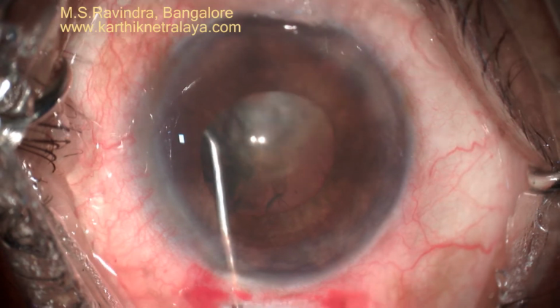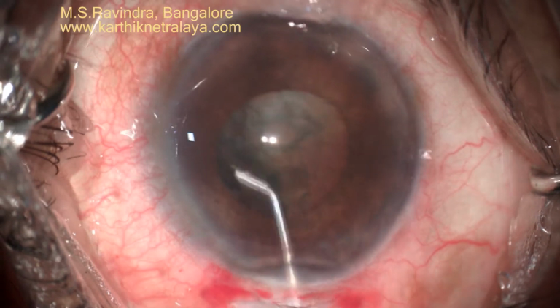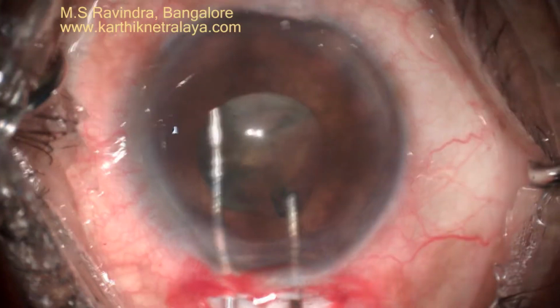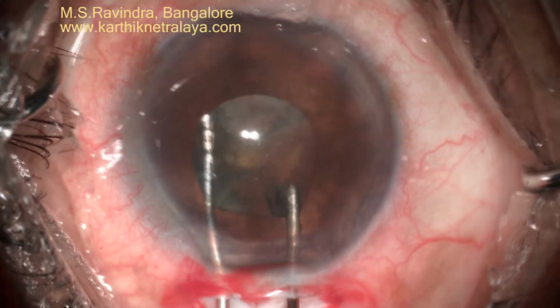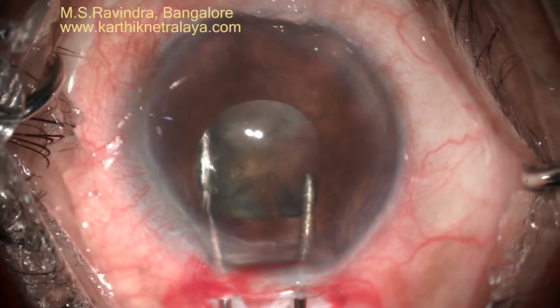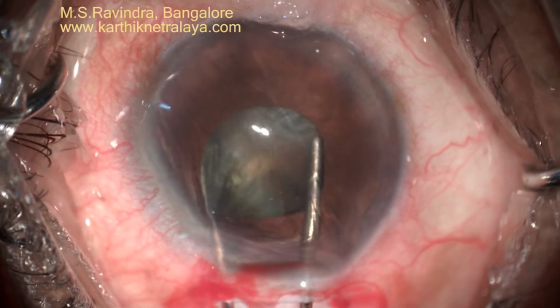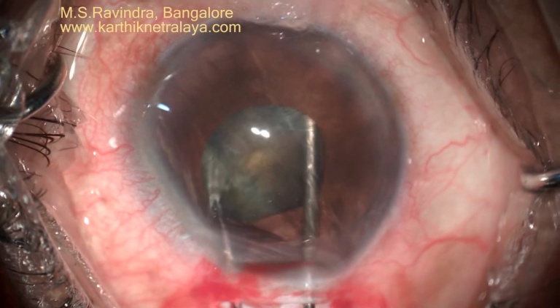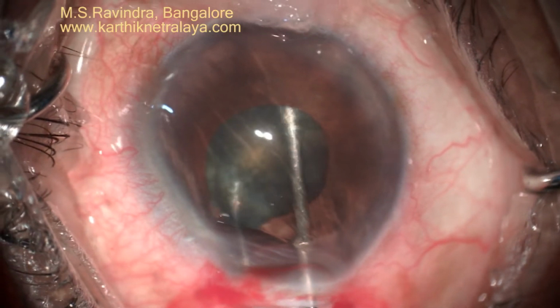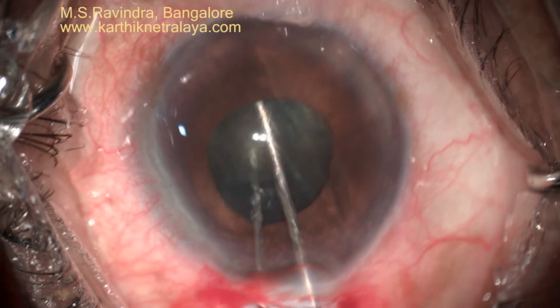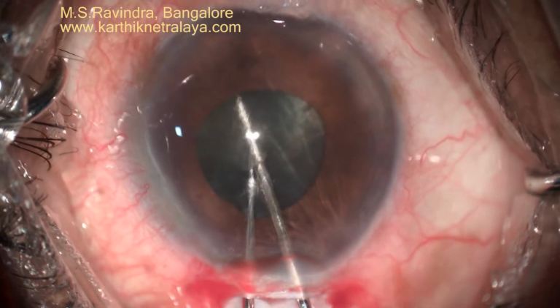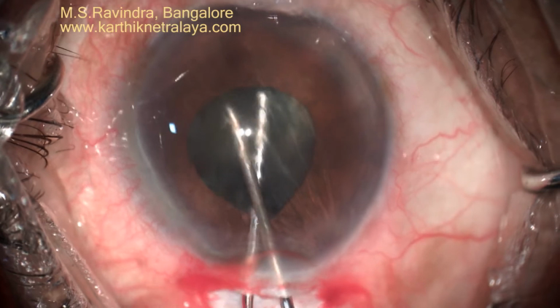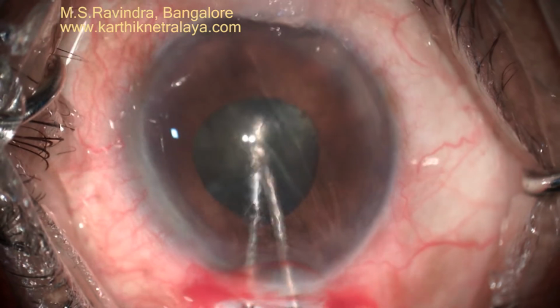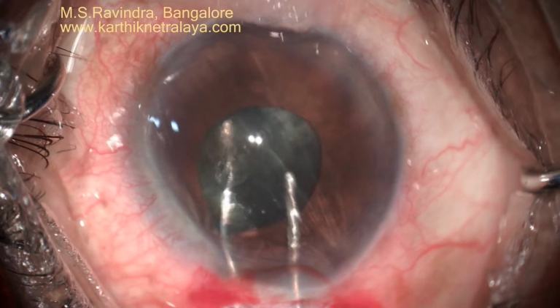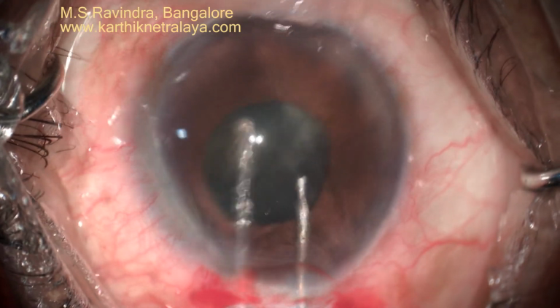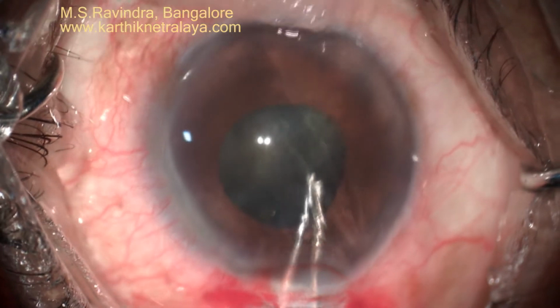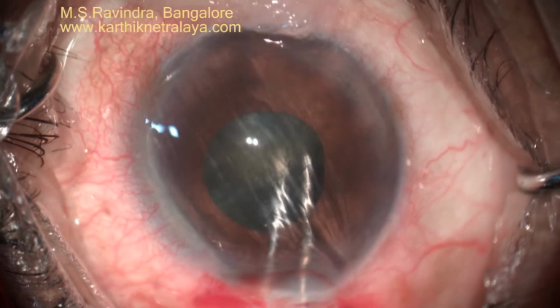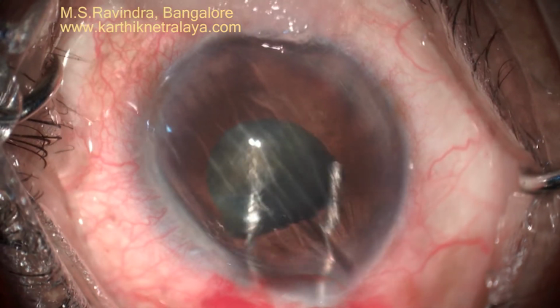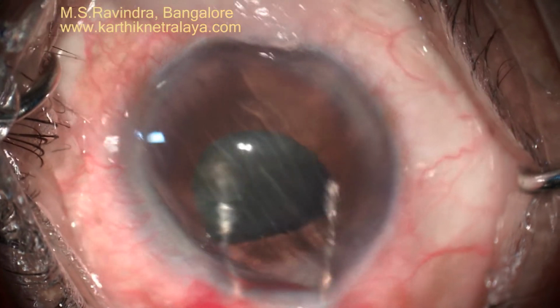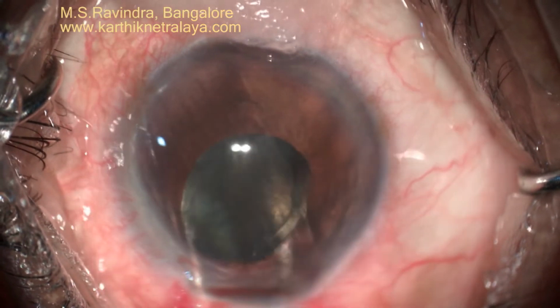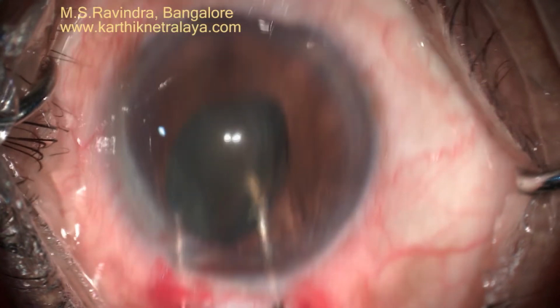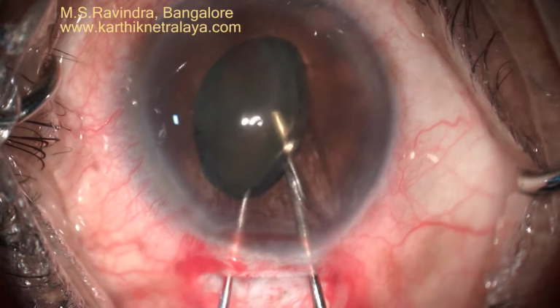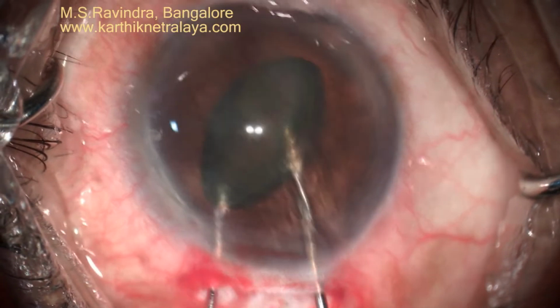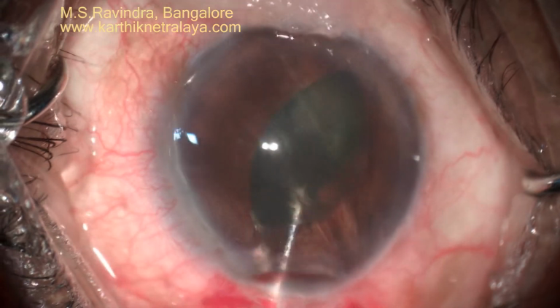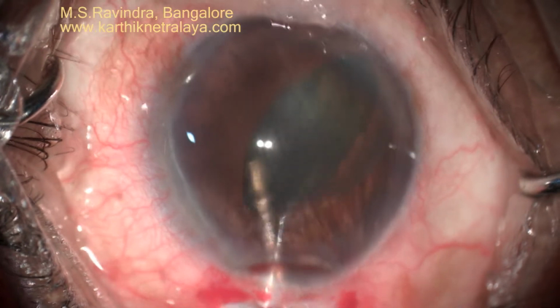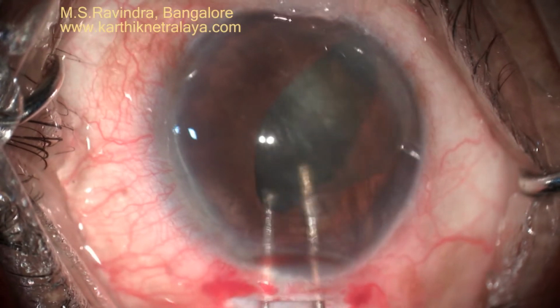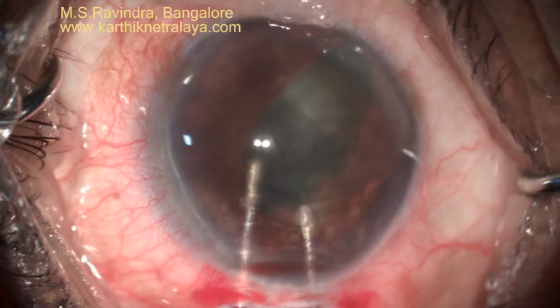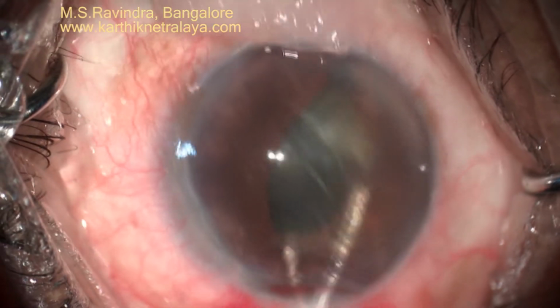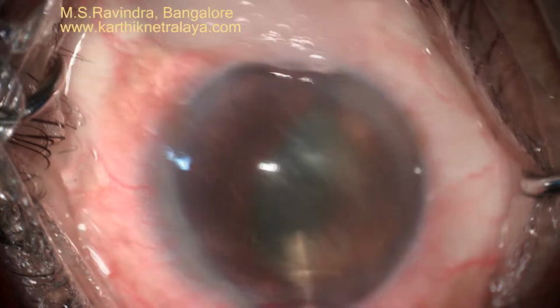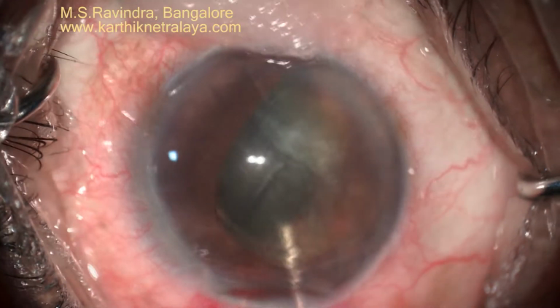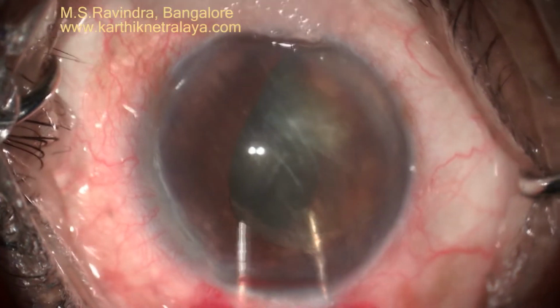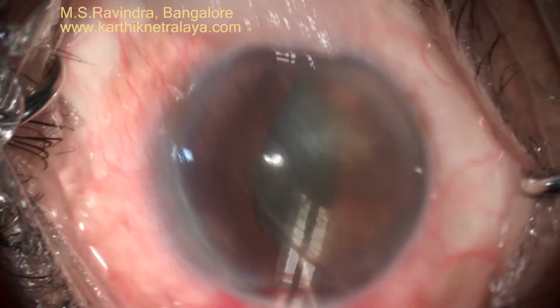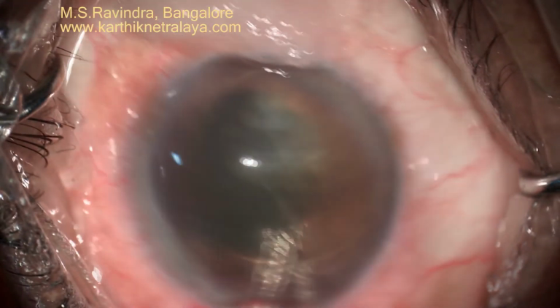Hydrodesection is performed using a special cannula. Hydrodesection separating the capsule and the cortex is of paramount importance in these difficult cases so that cortical aspiration becomes easier.